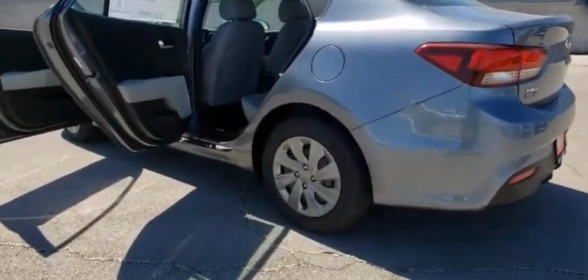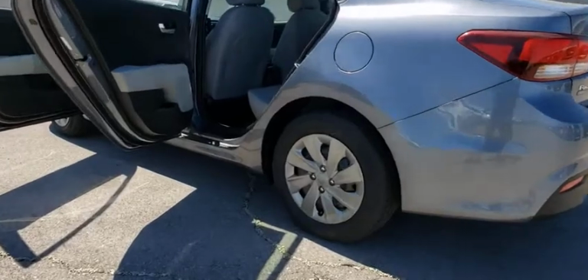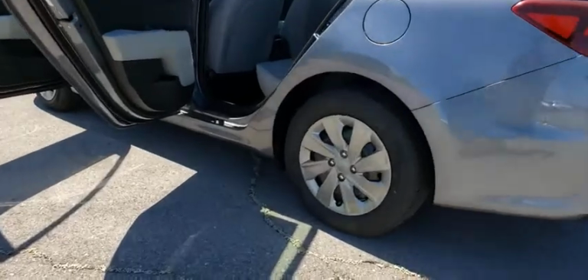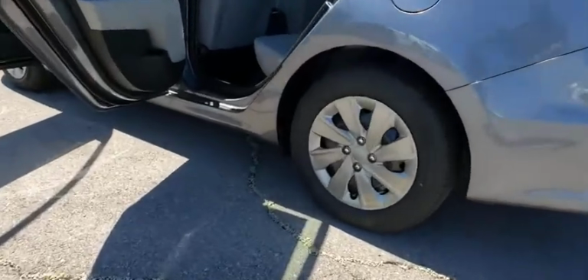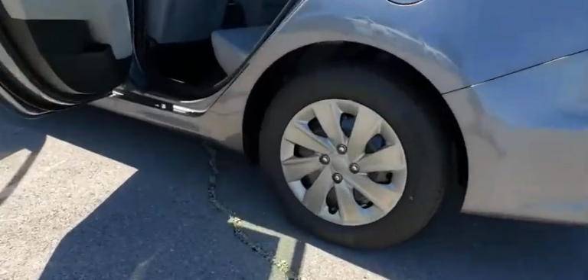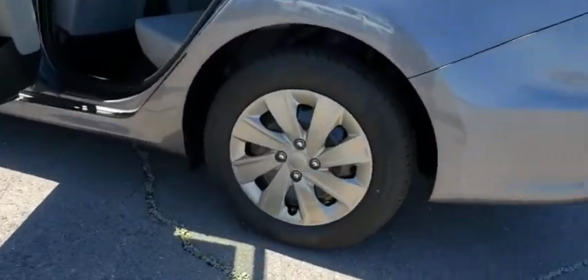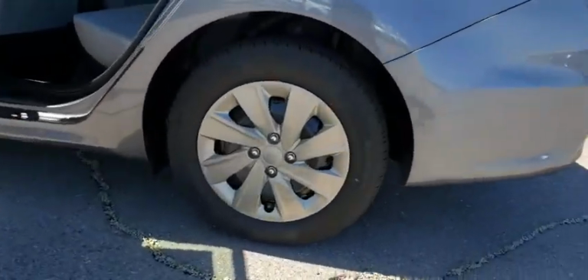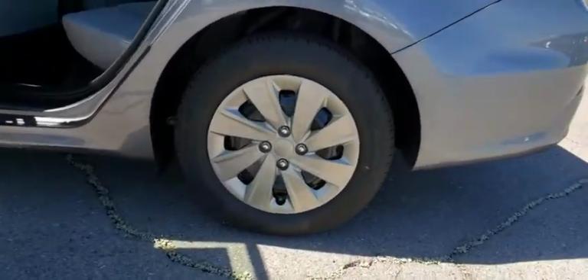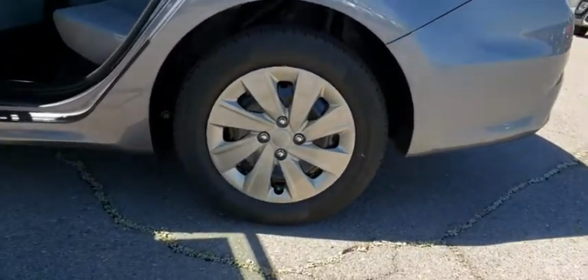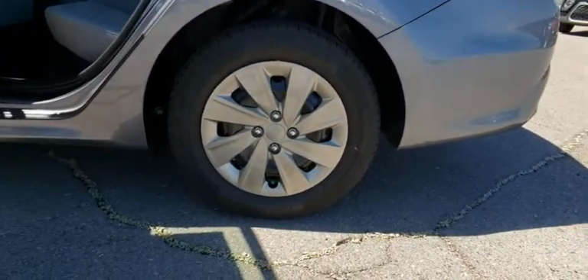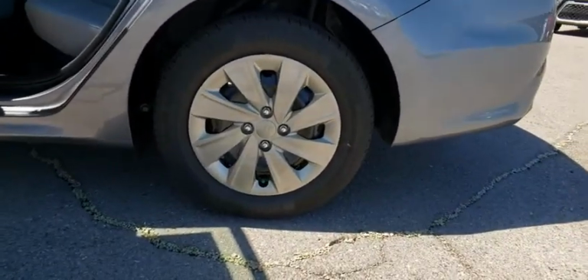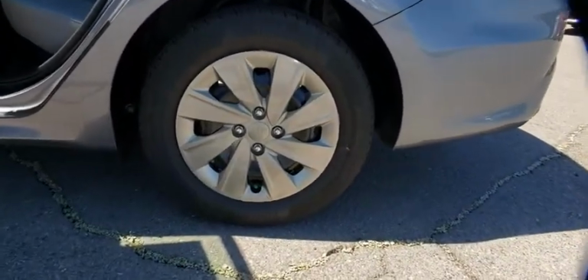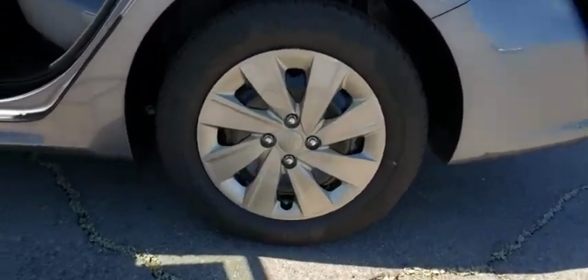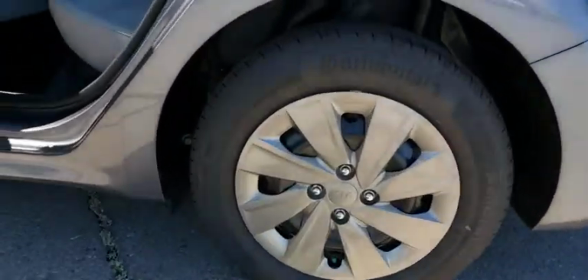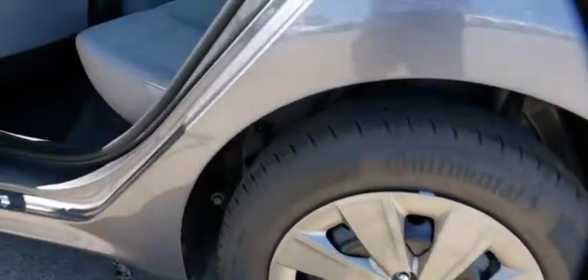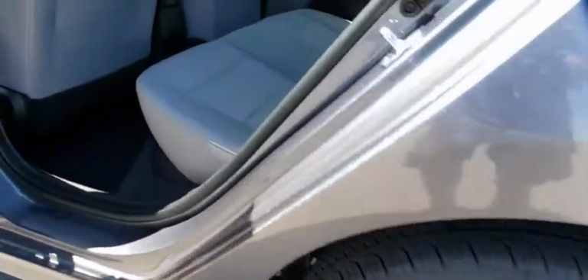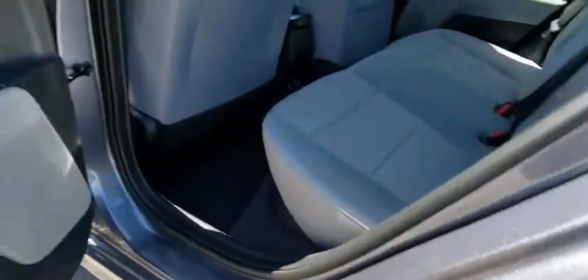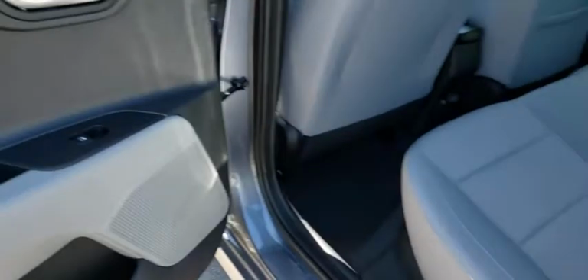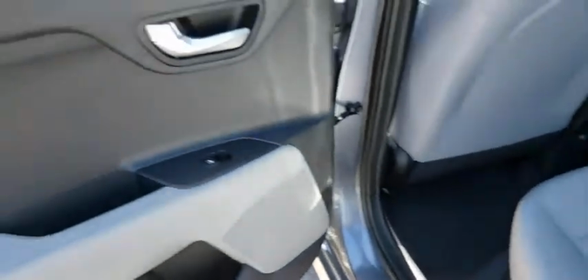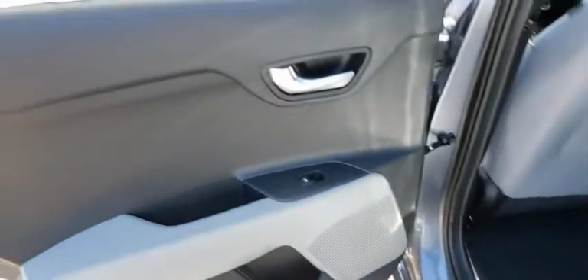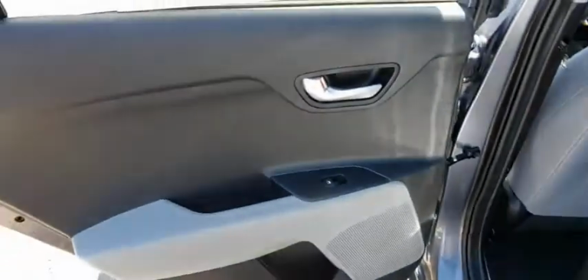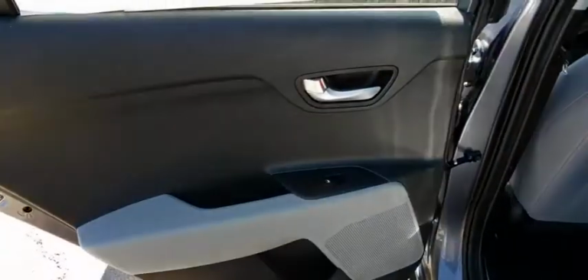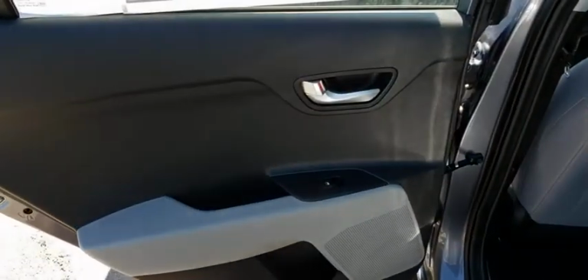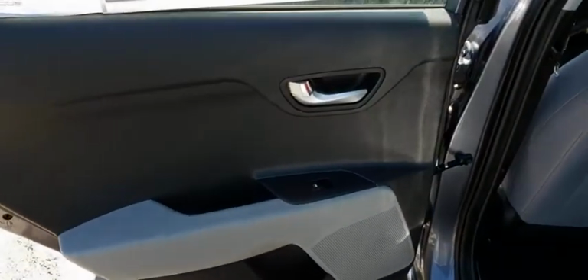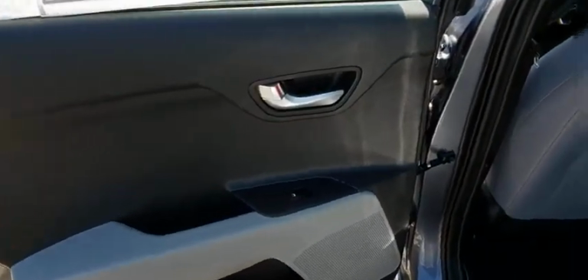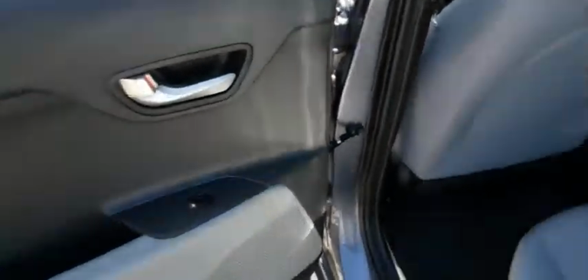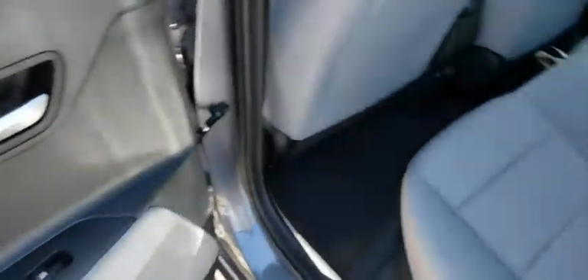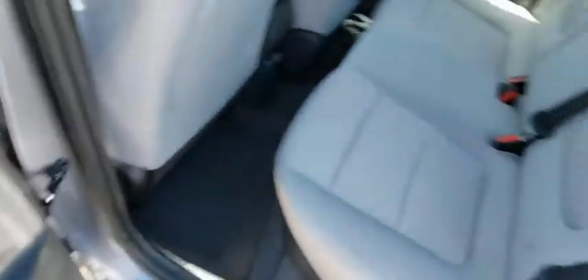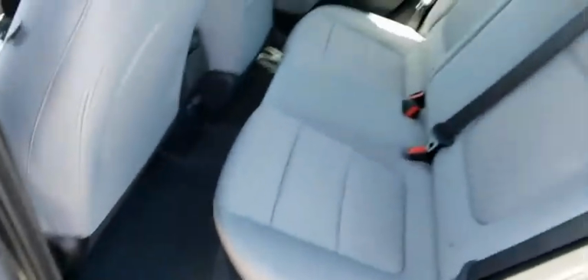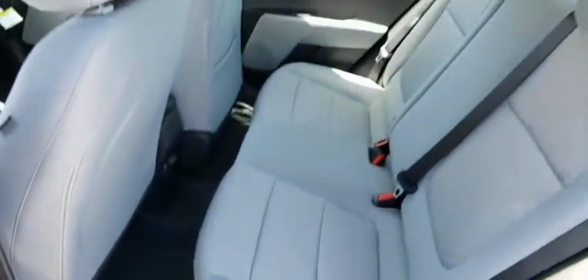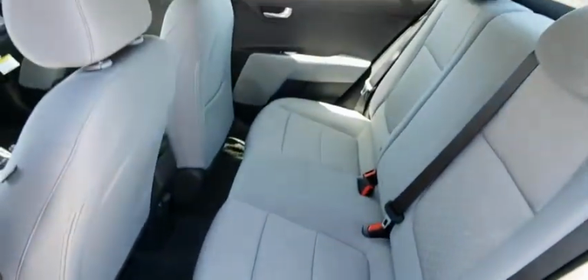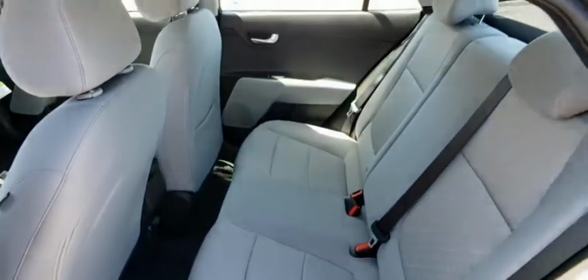Brake assist, panic alarm, cloth seat trim, driver vanity mirror, front reading lamp, tilt steering wheel, front bucket seat, passenger vanity mirror, speed control.